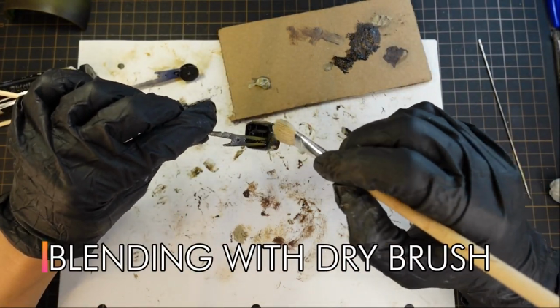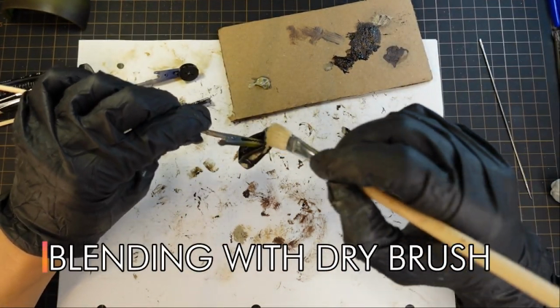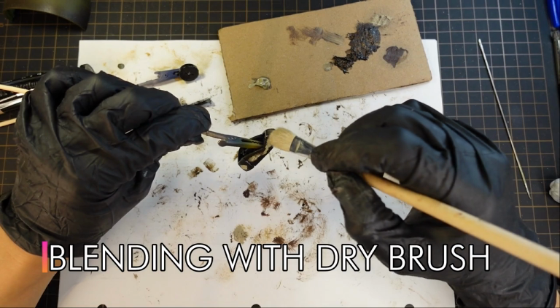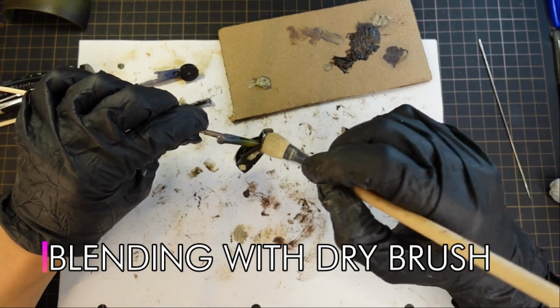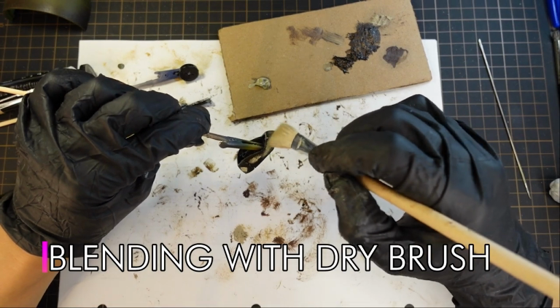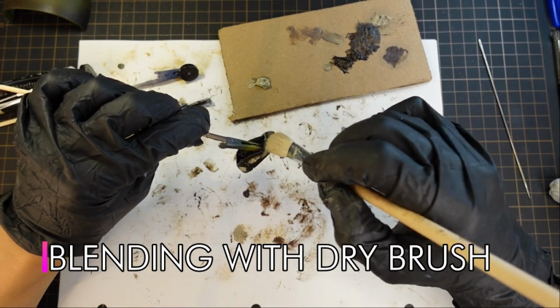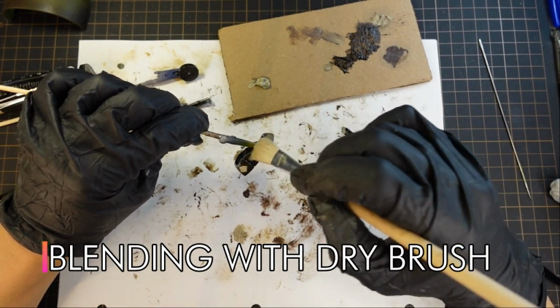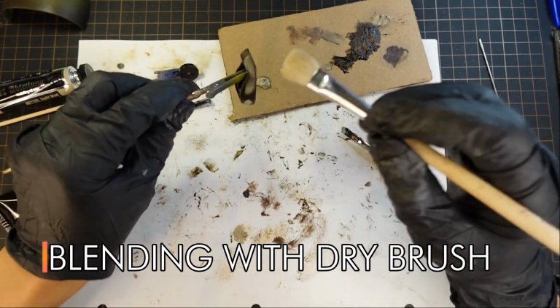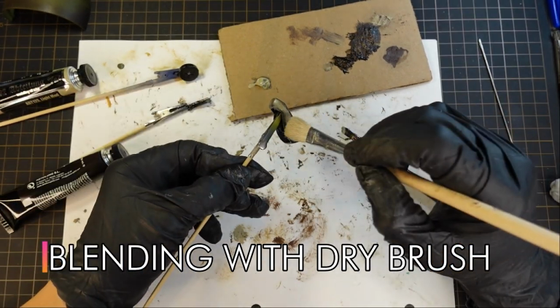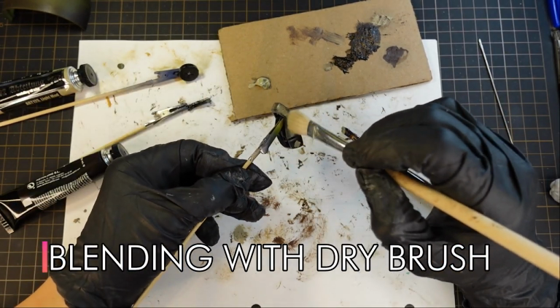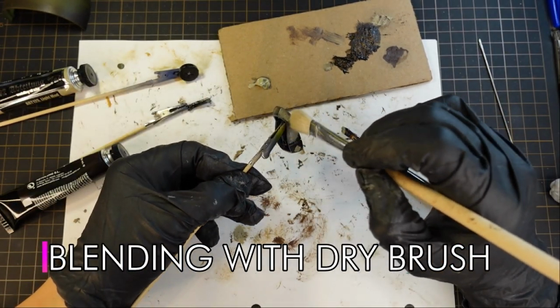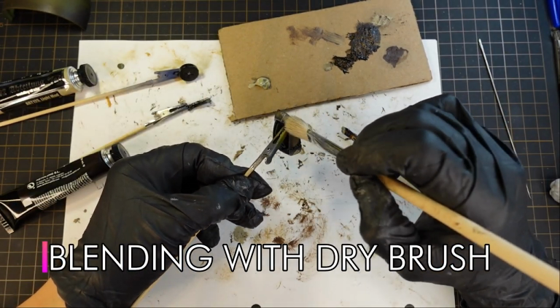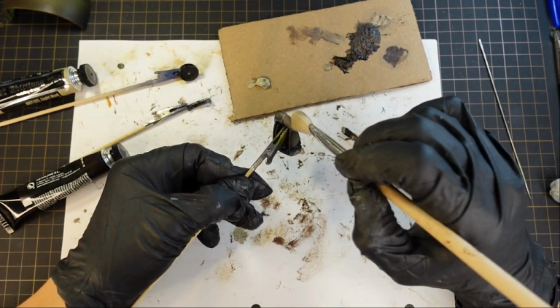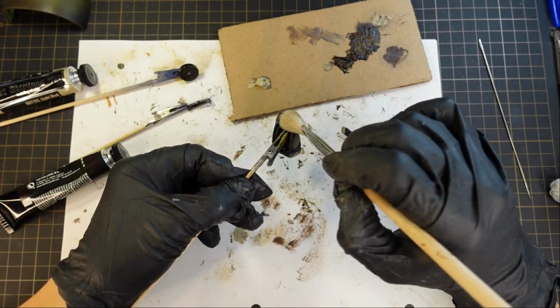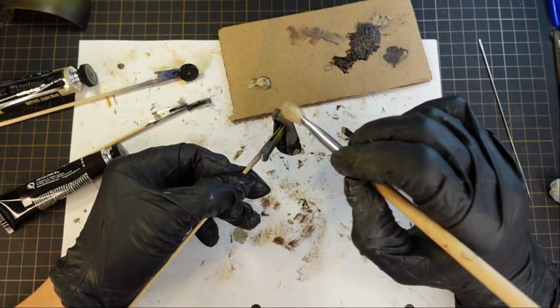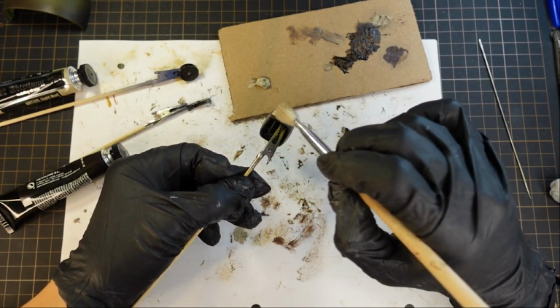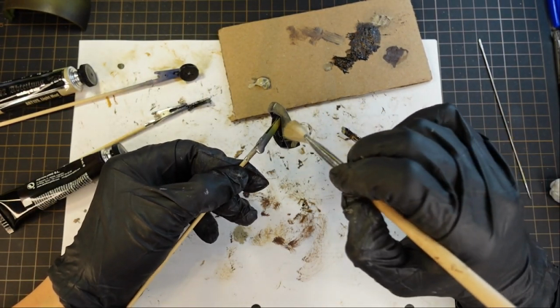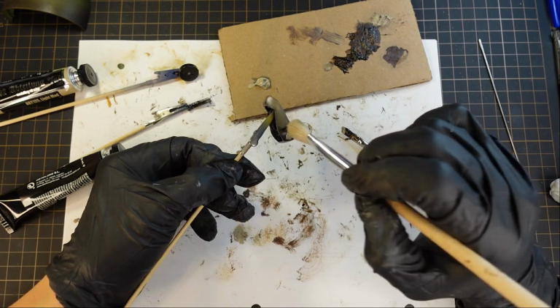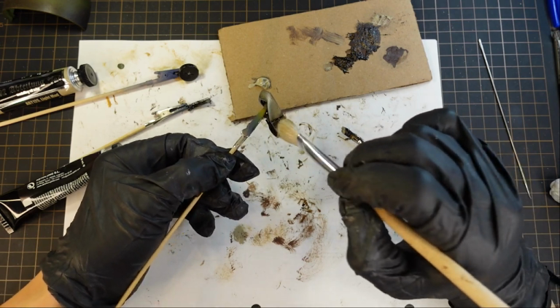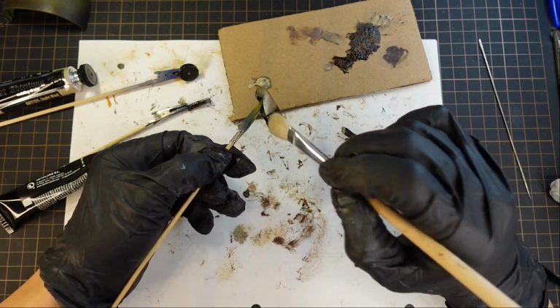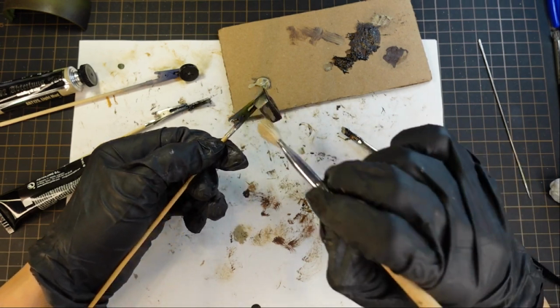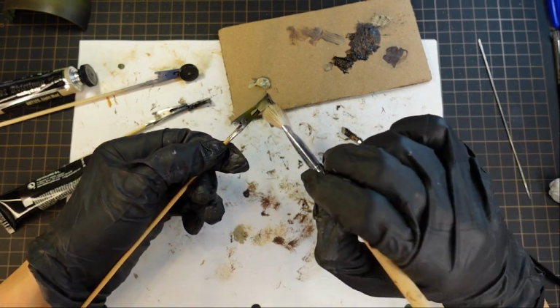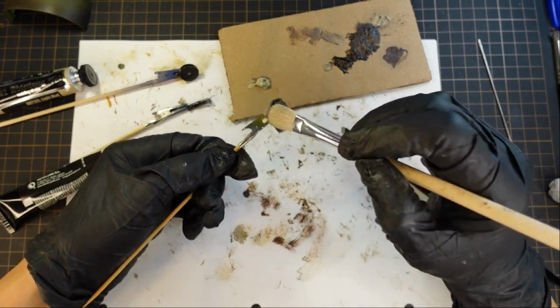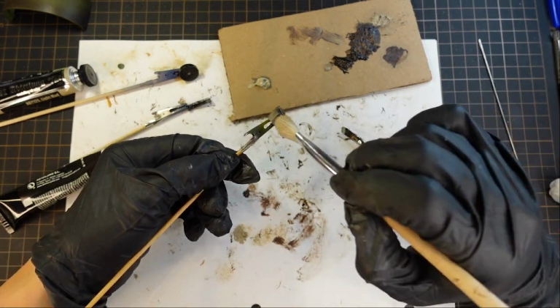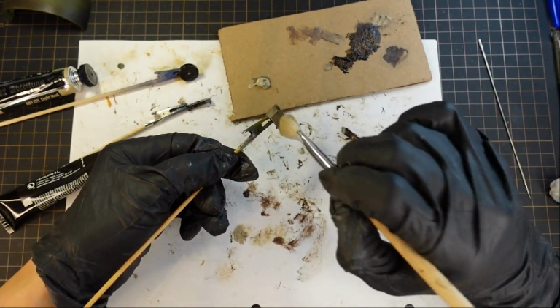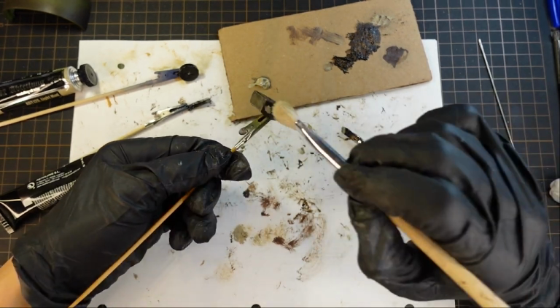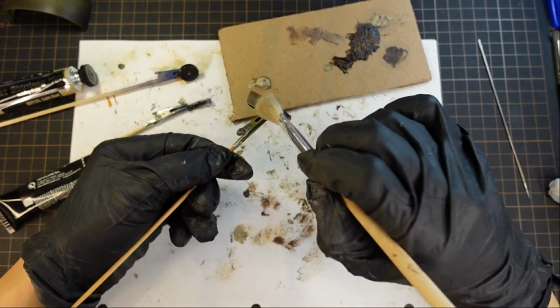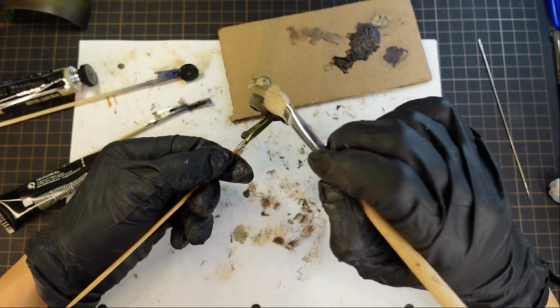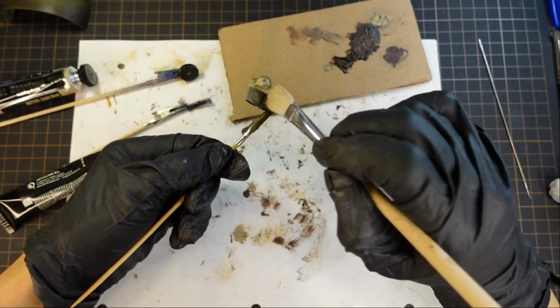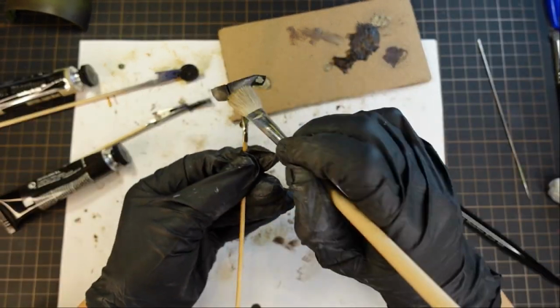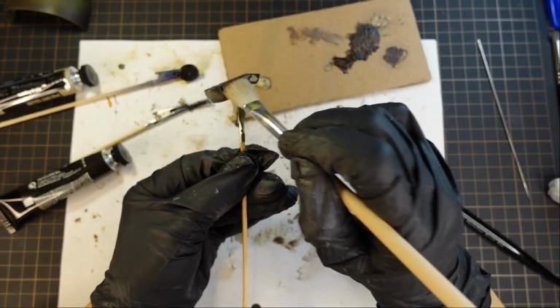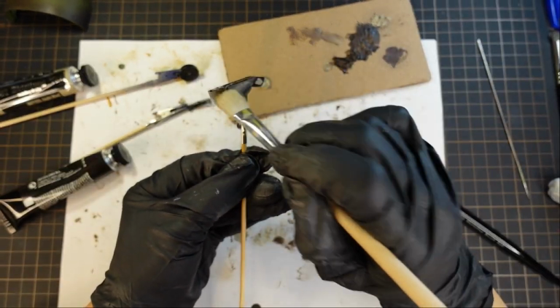Then when I blended the color with dry brush, this brush was also shedding so much hair, and I had to pick them out with tweezers. My kitty looks kind of hairy if you look closely.